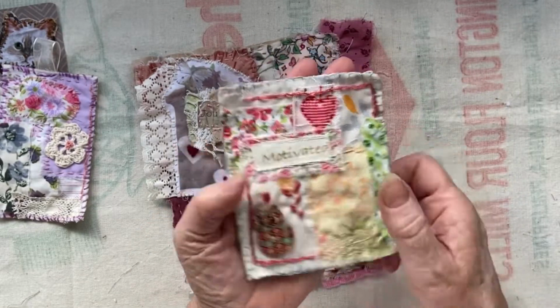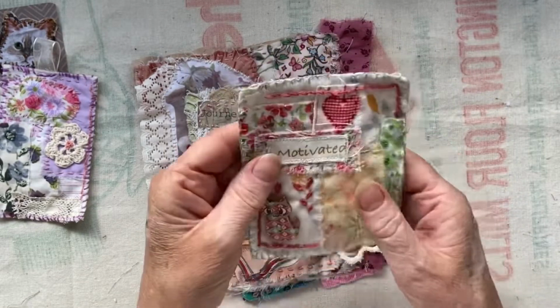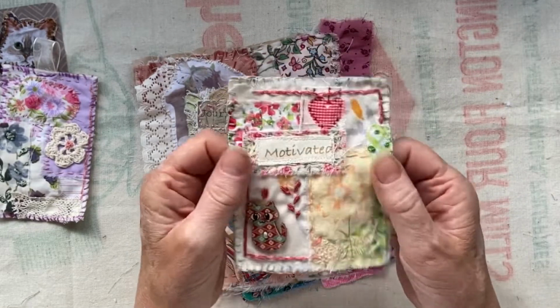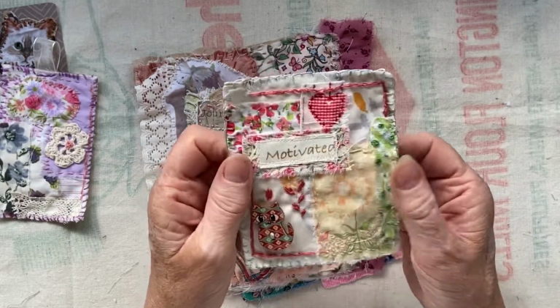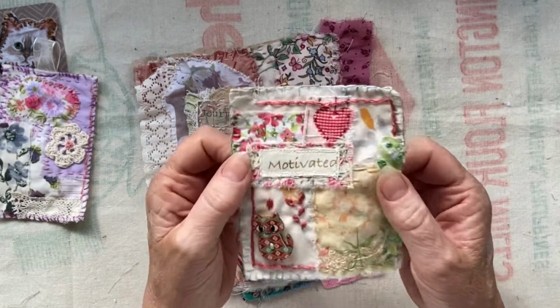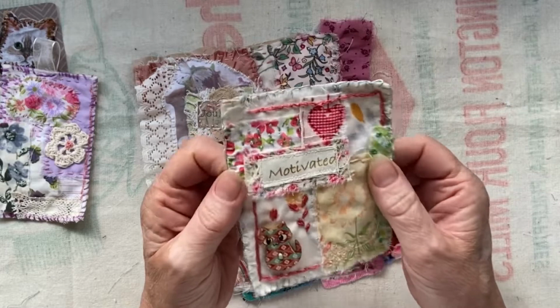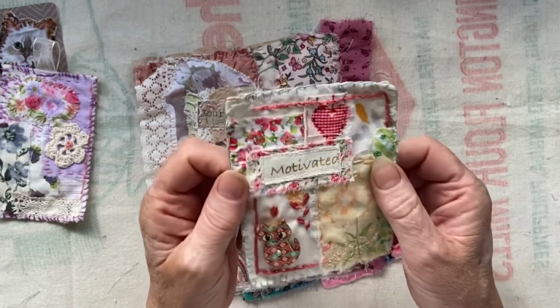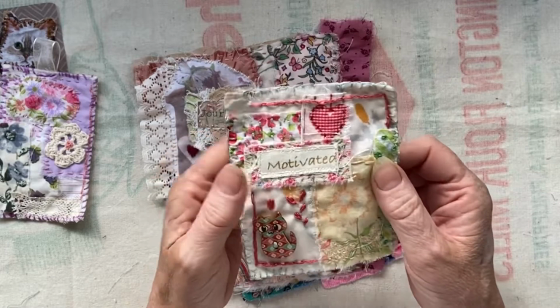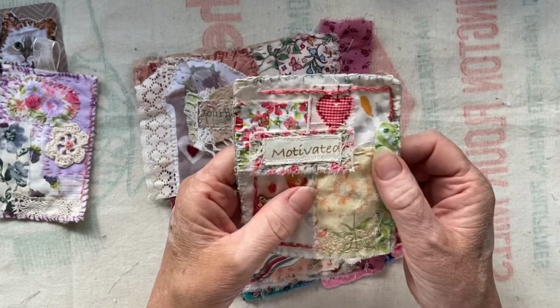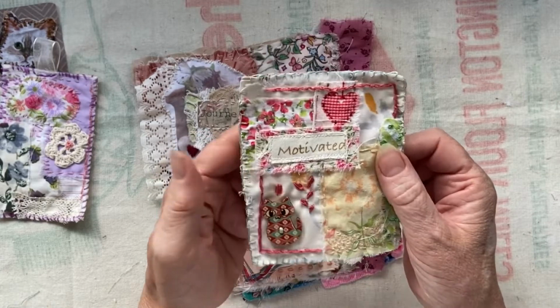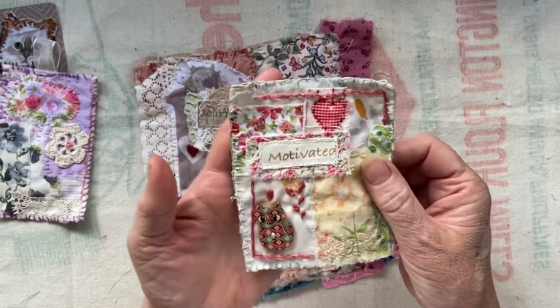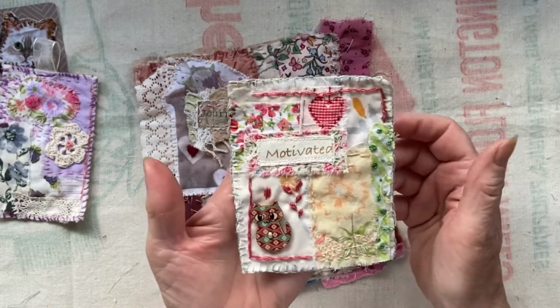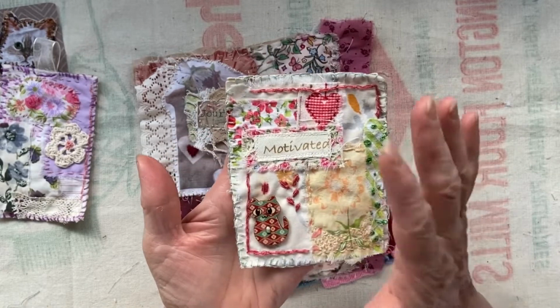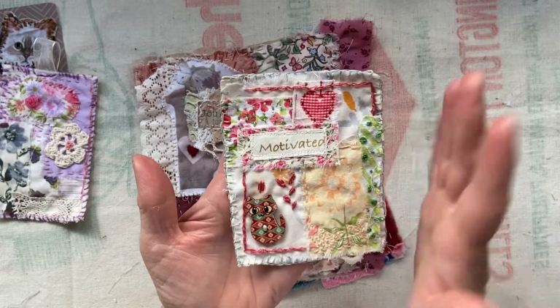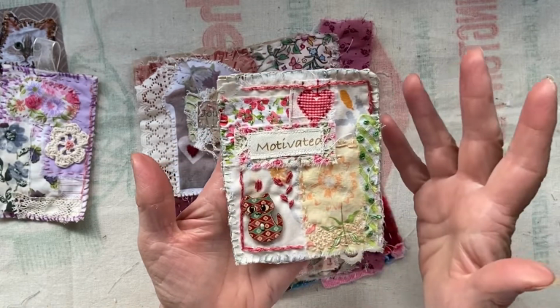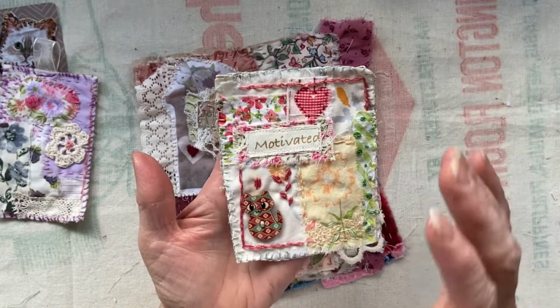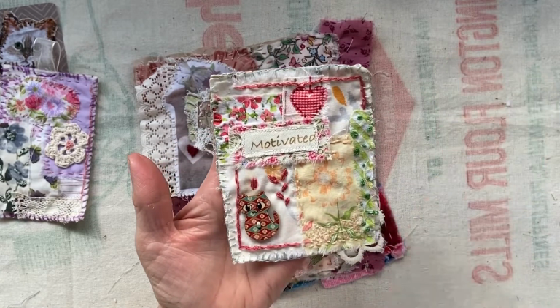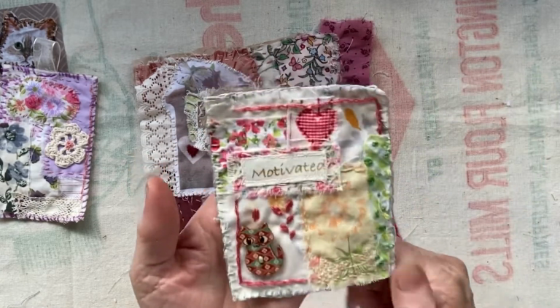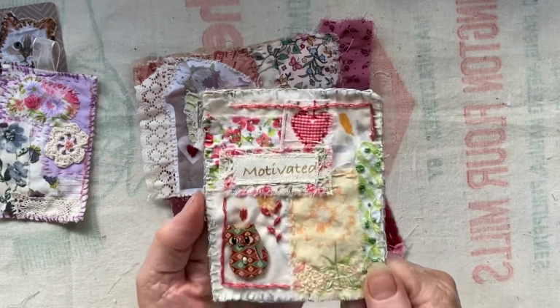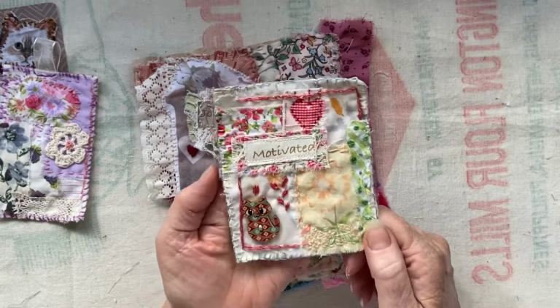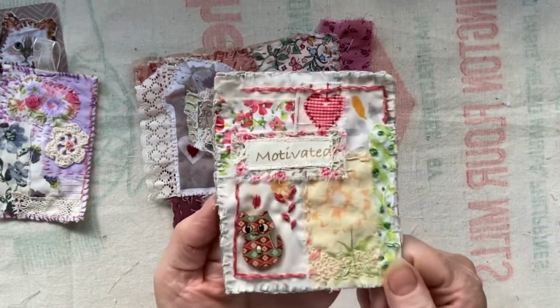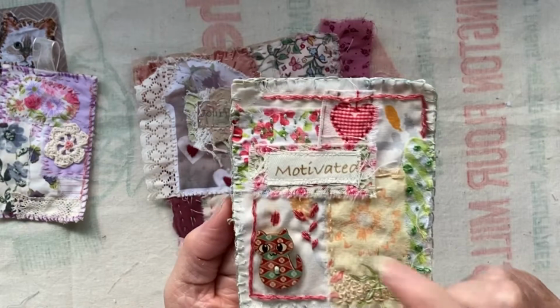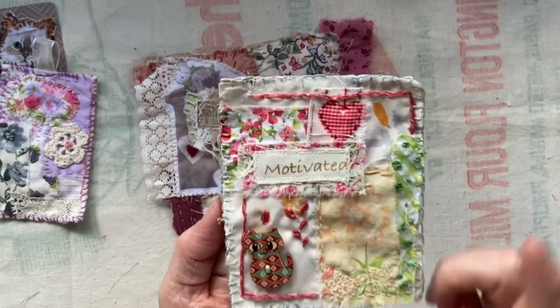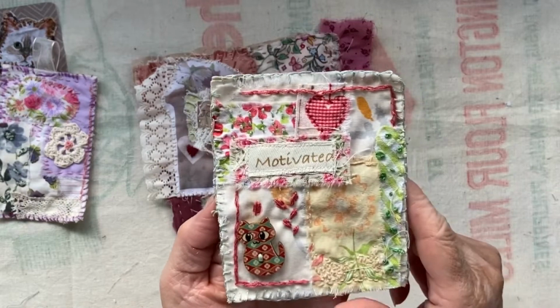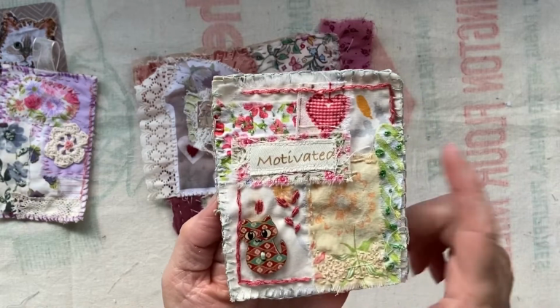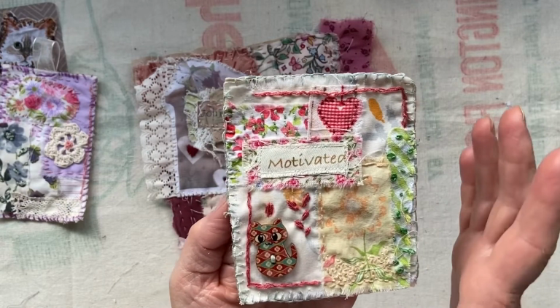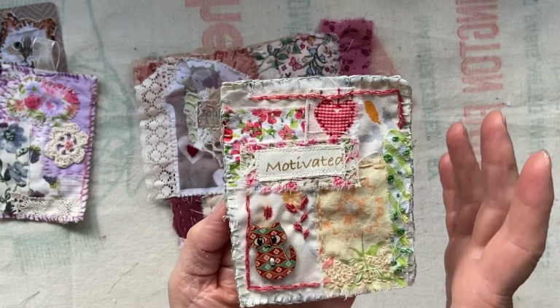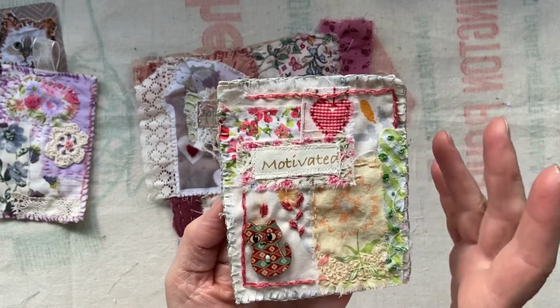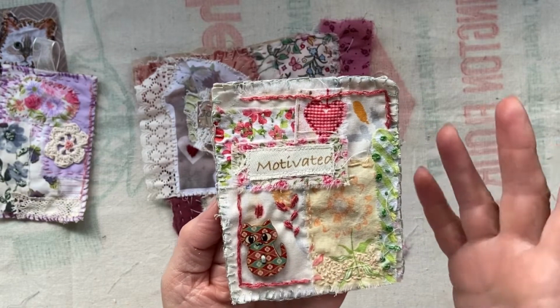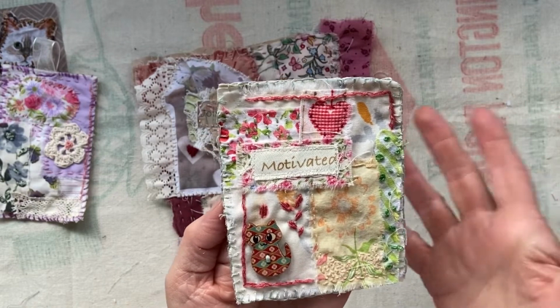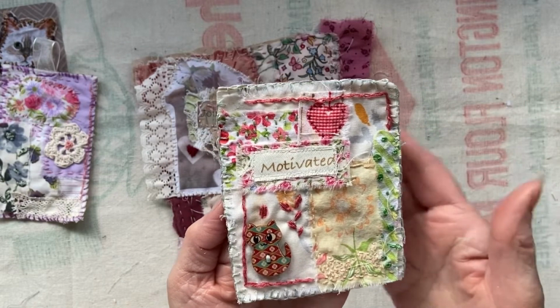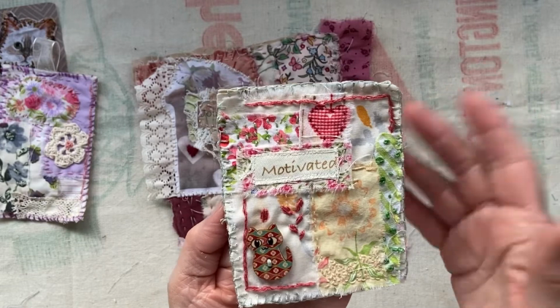You could also use that as a tag, a bookmark, or in a book or a journal.